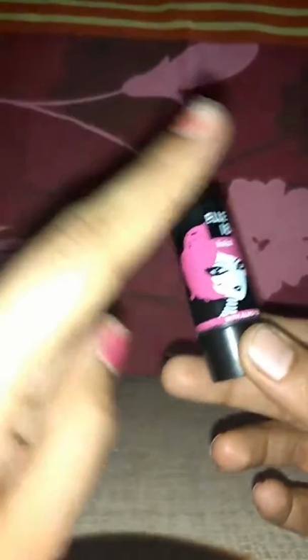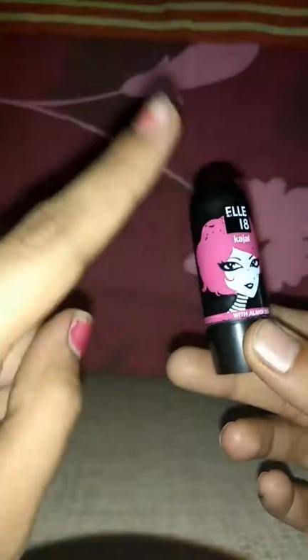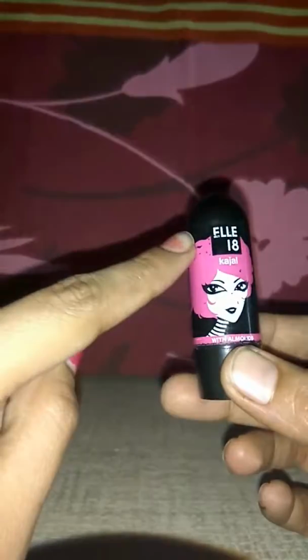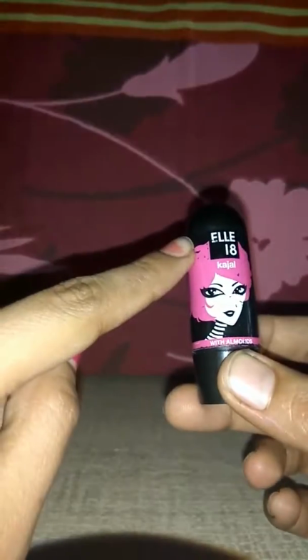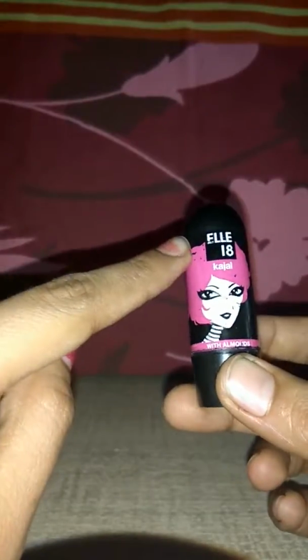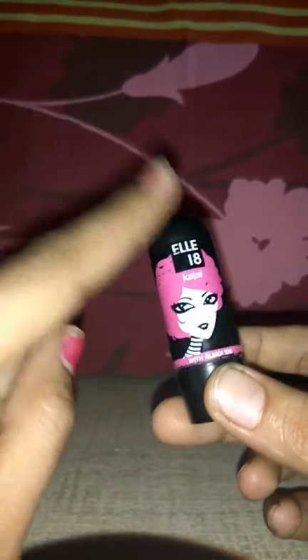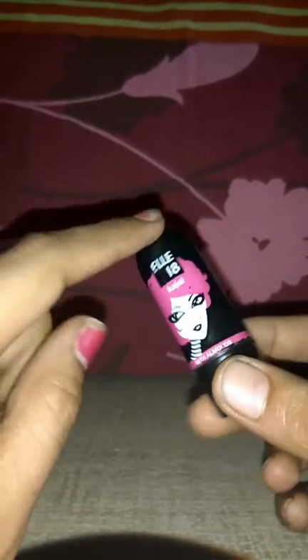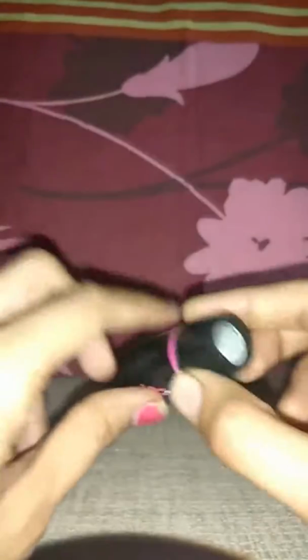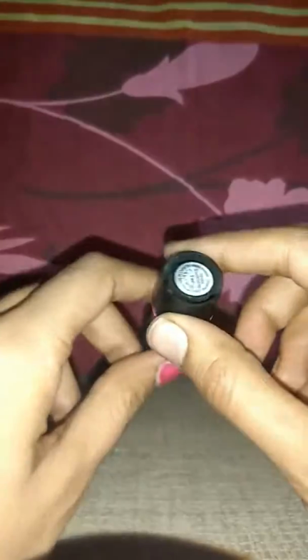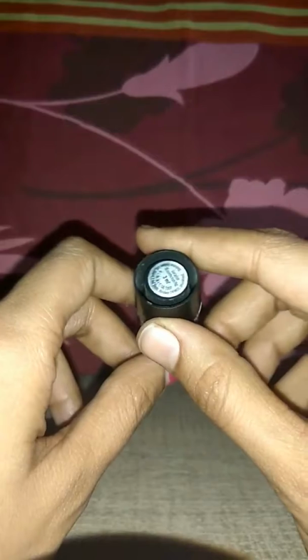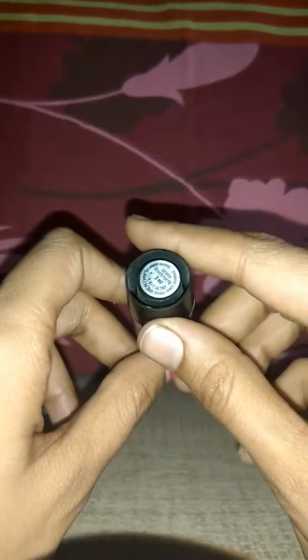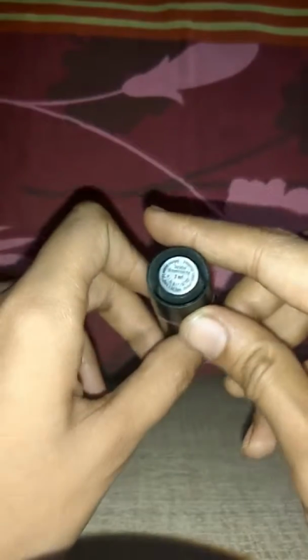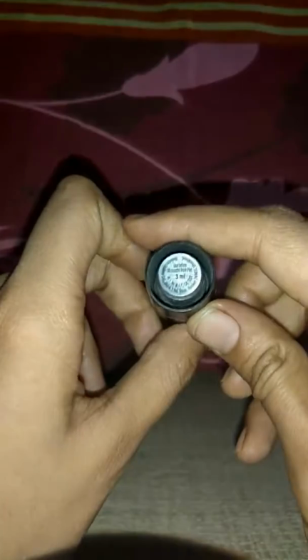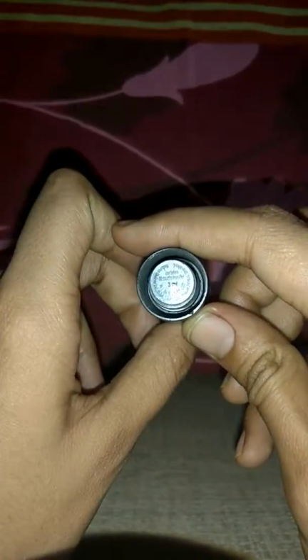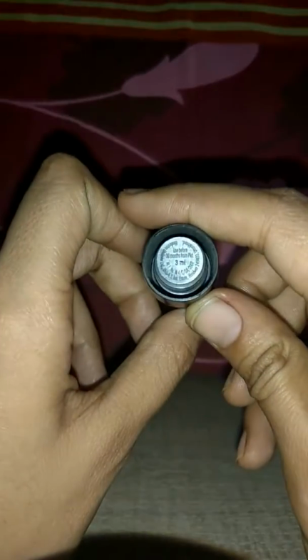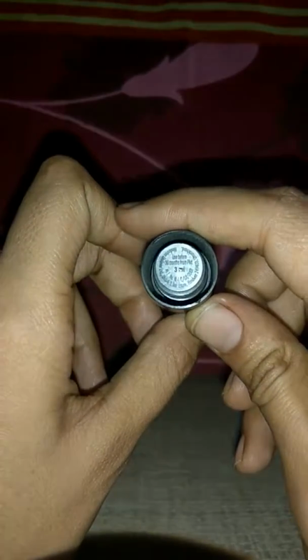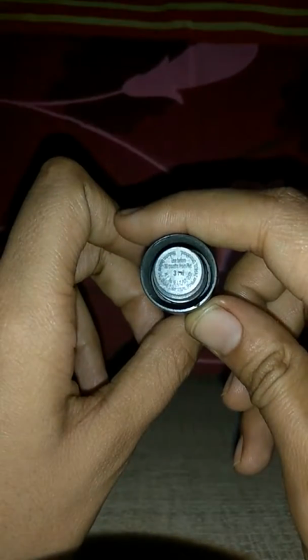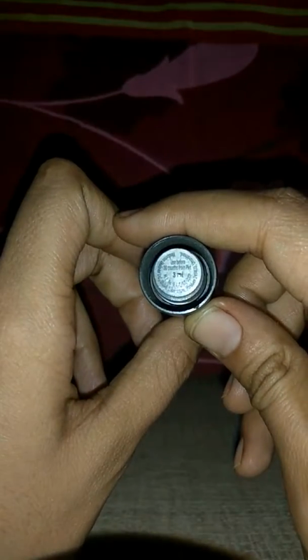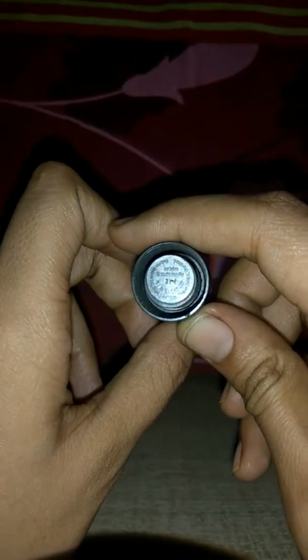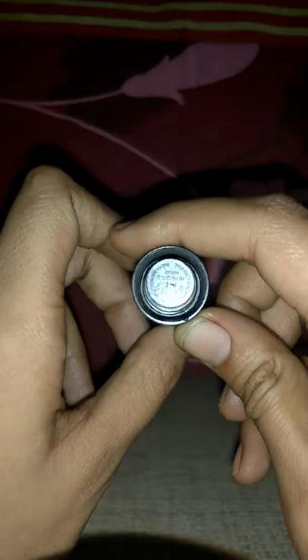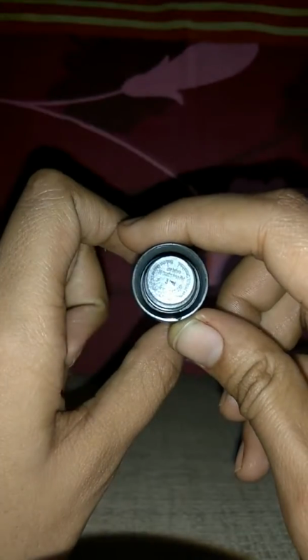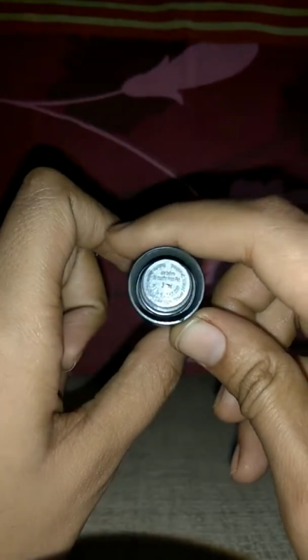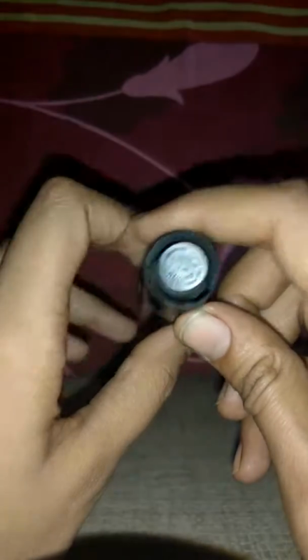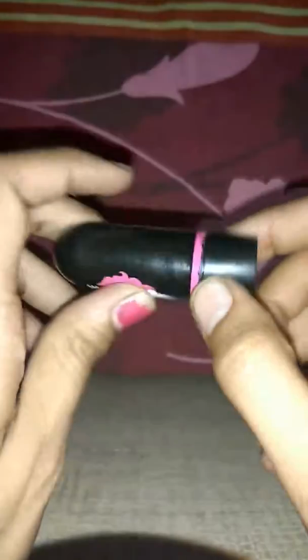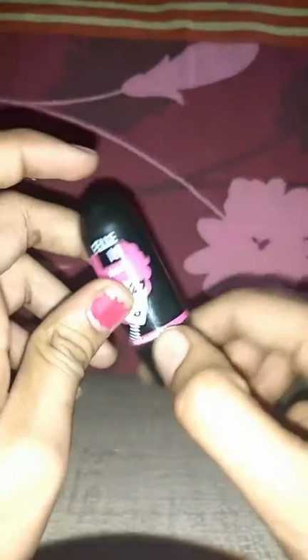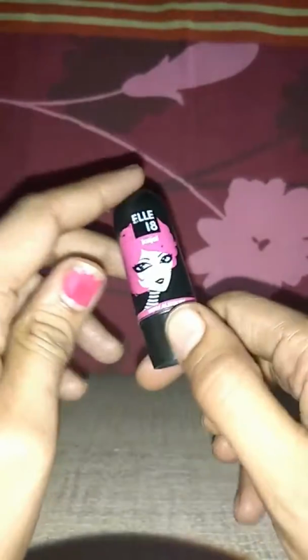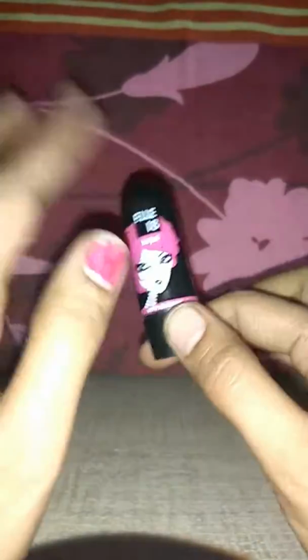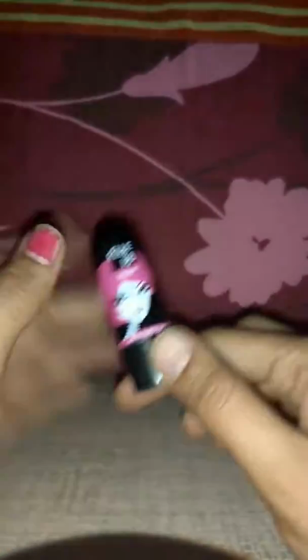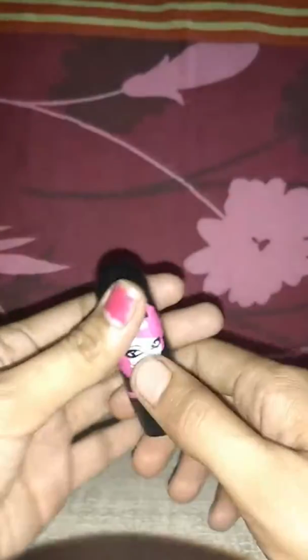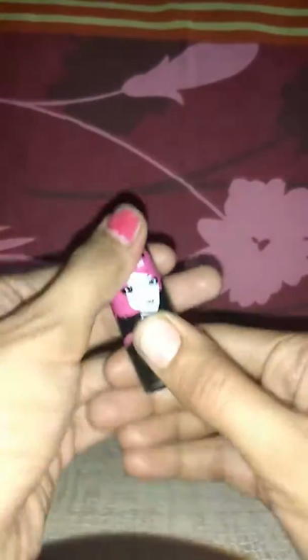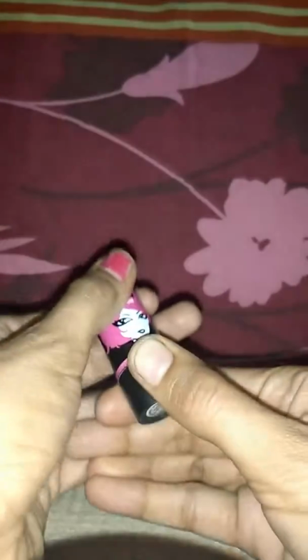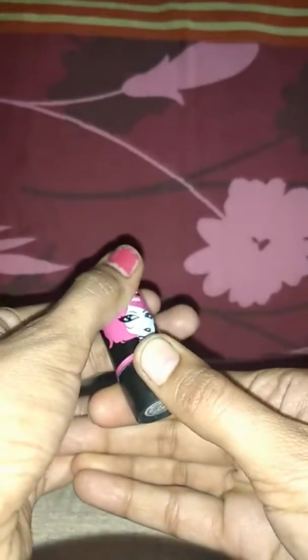This kajal is for RP 65 and the net weight is 3ml. It is best before 30 months from the date of packaging, which is a huge amount of time.